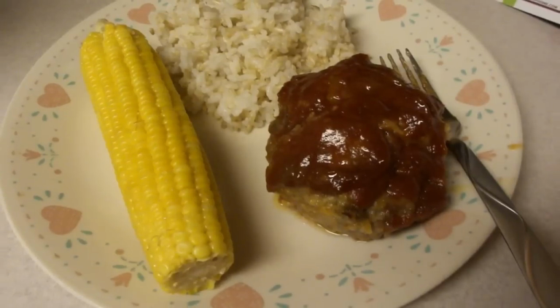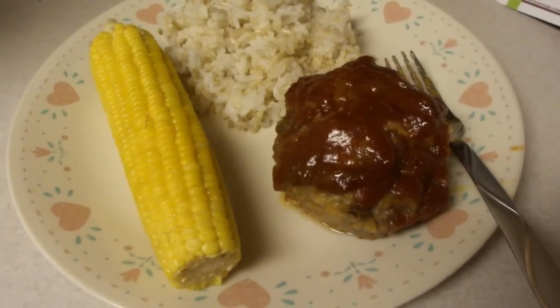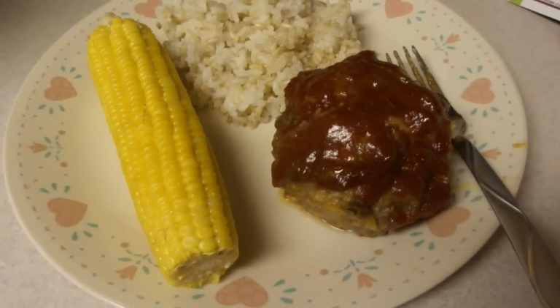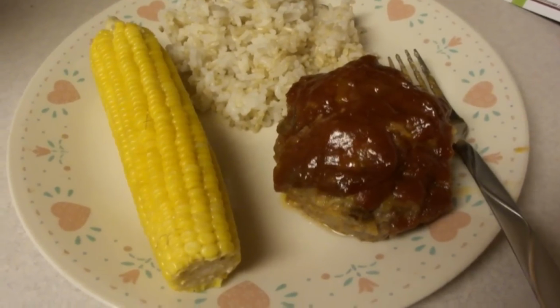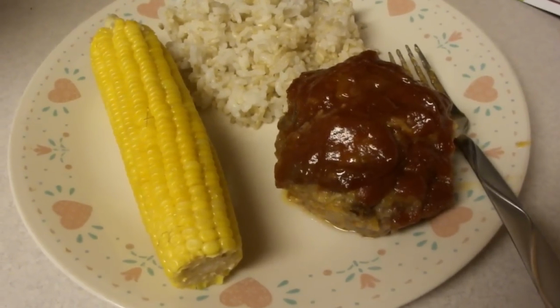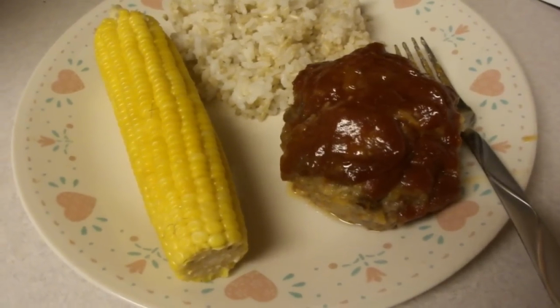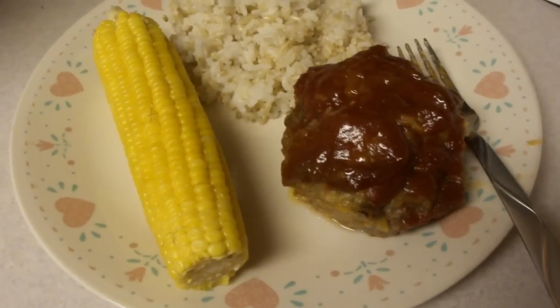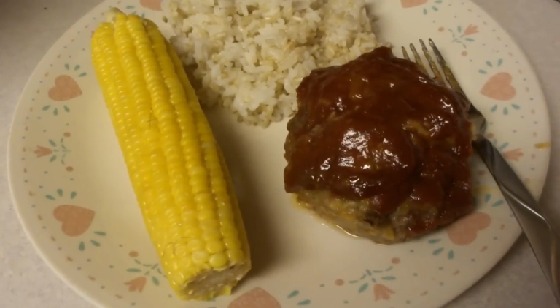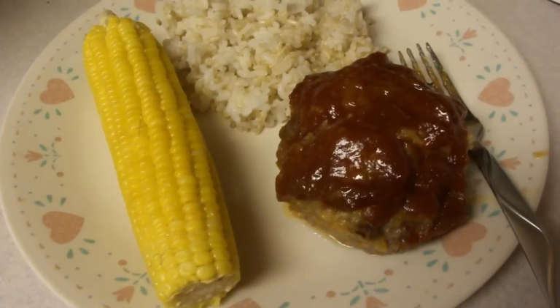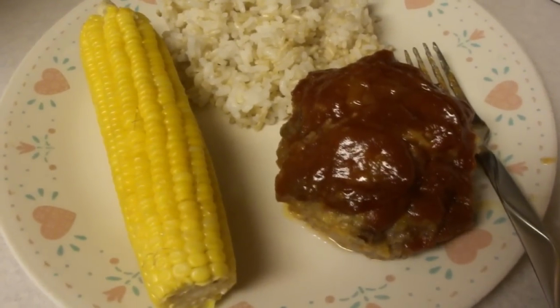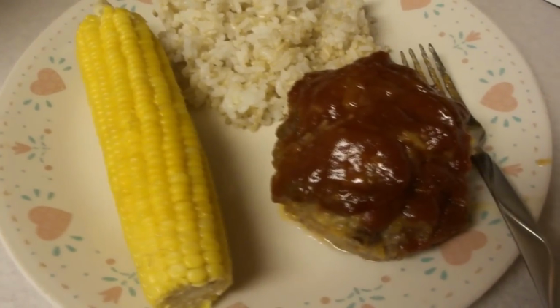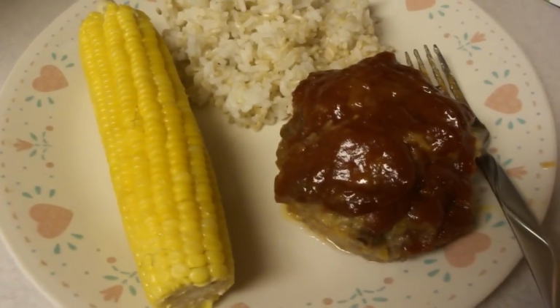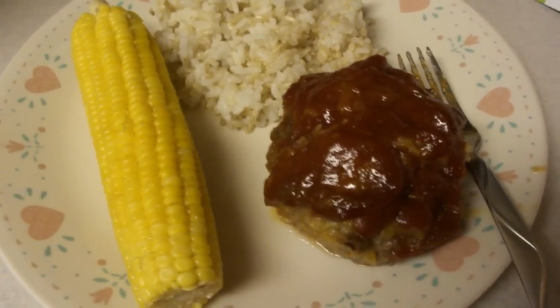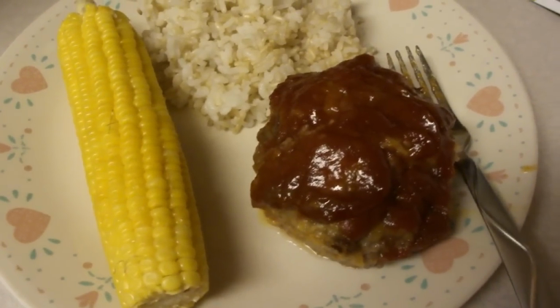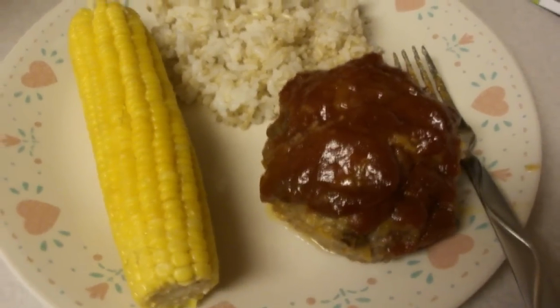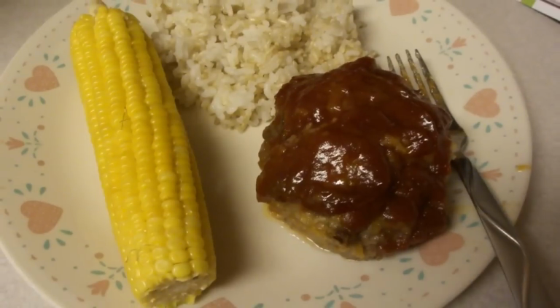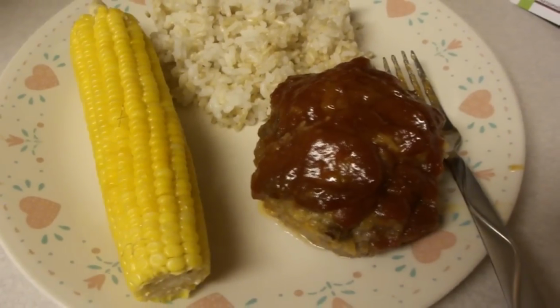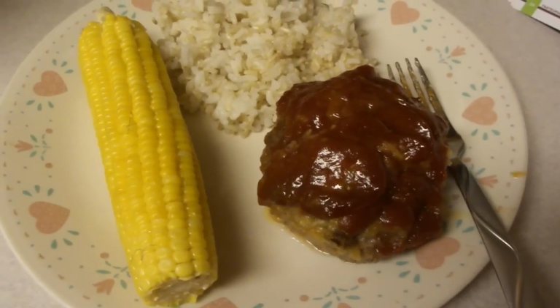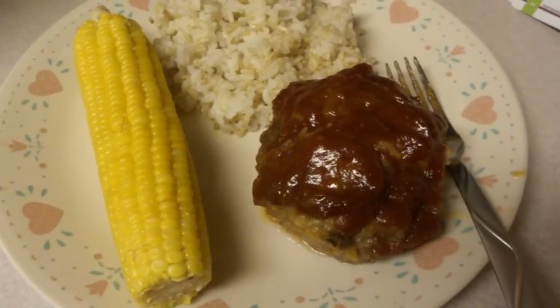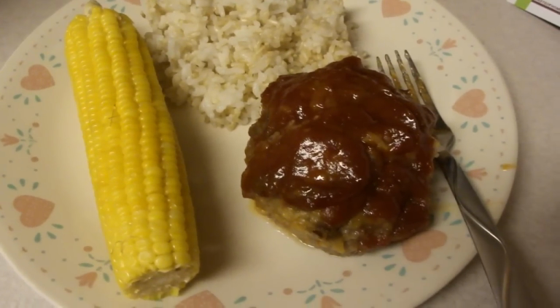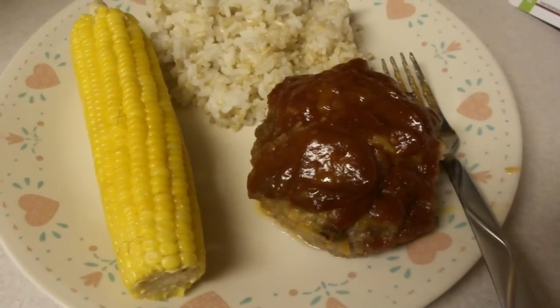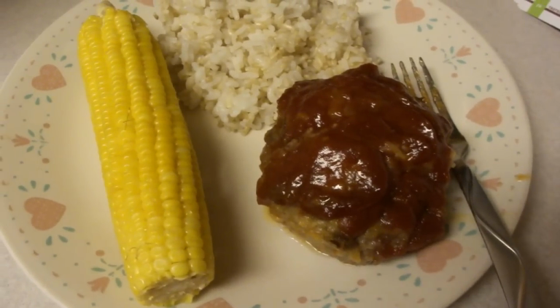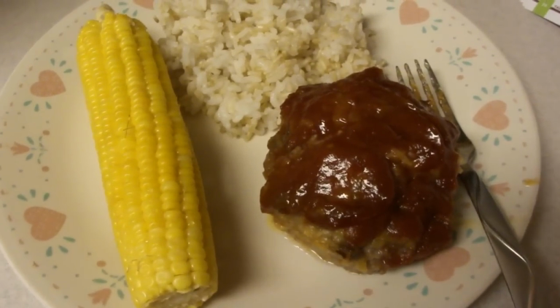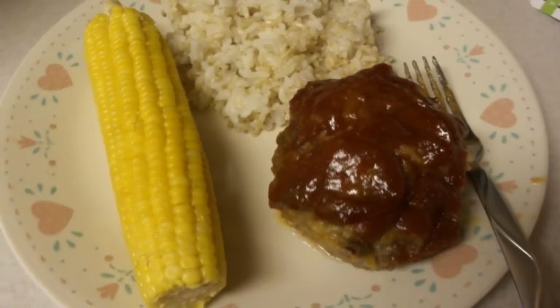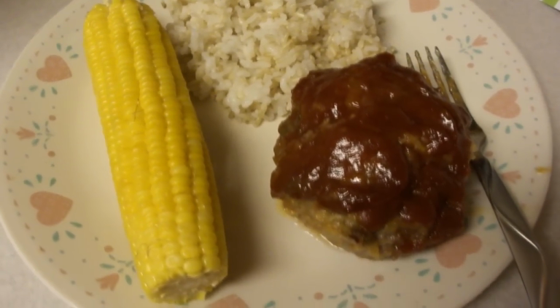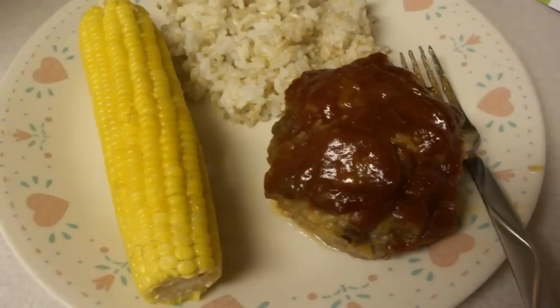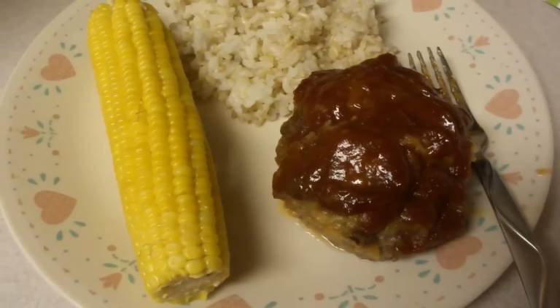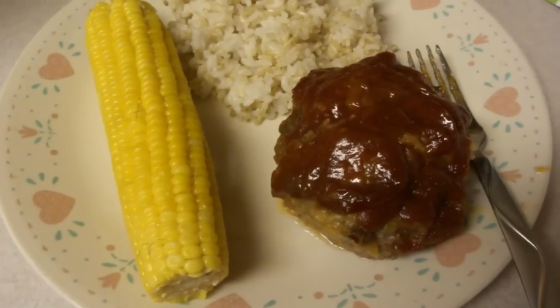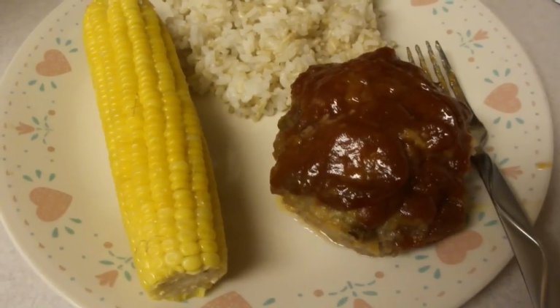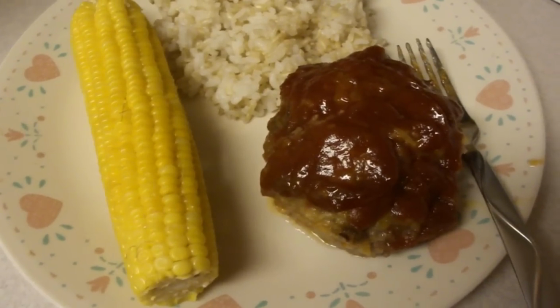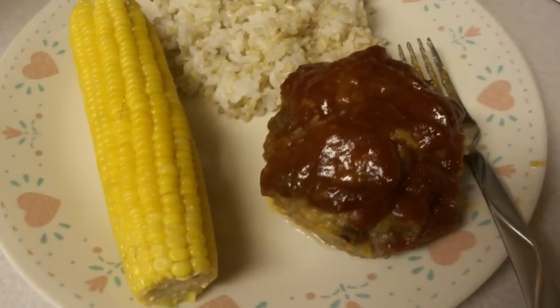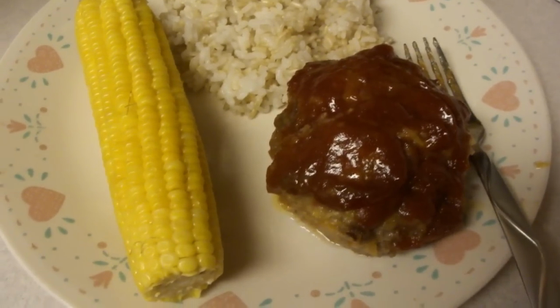I took a little nap before dinner and woke up to Scott saying, 'Oh yeah, now that was good,' as he was wrapping up. So there you go — from Scott's lips to you, this is good. Enjoy!